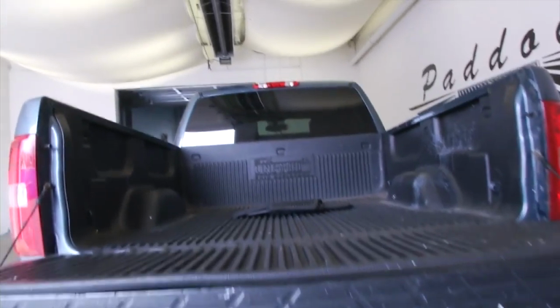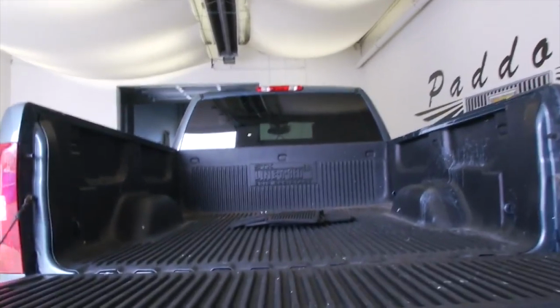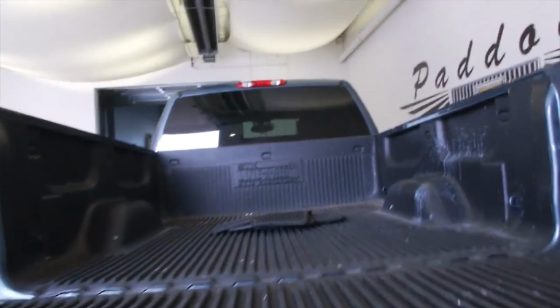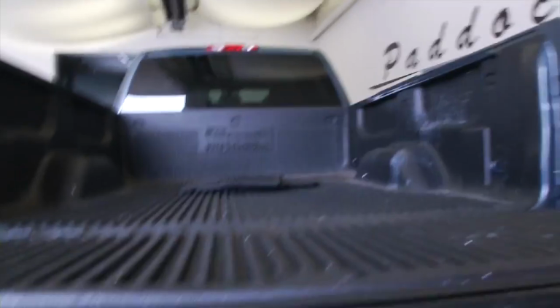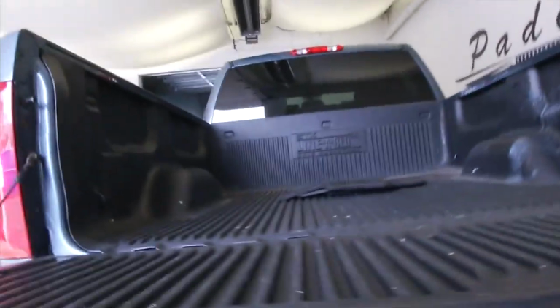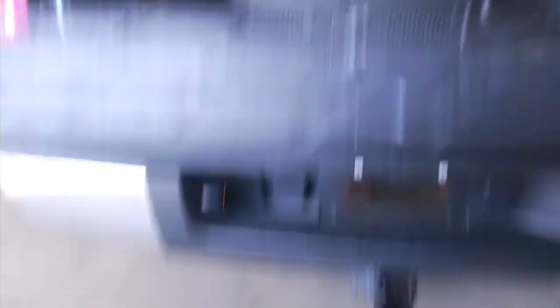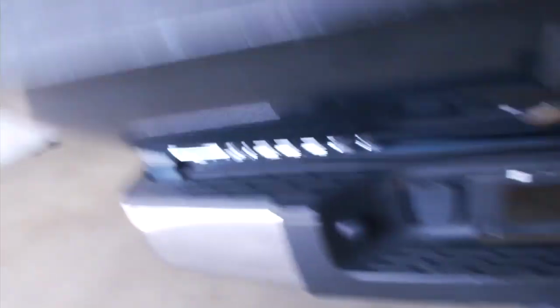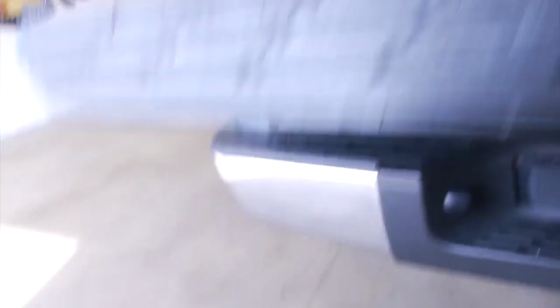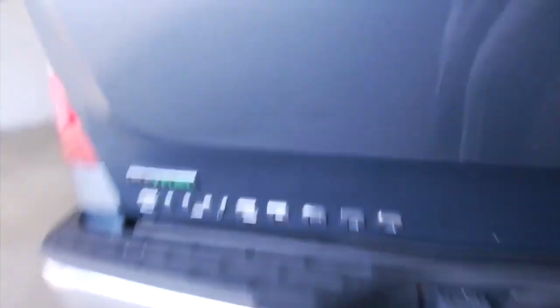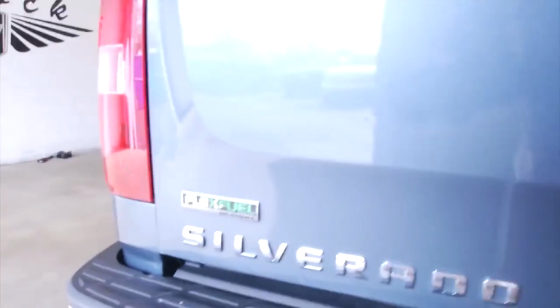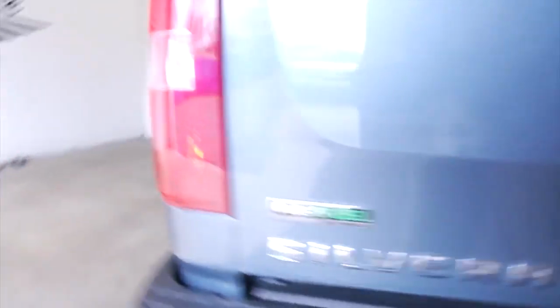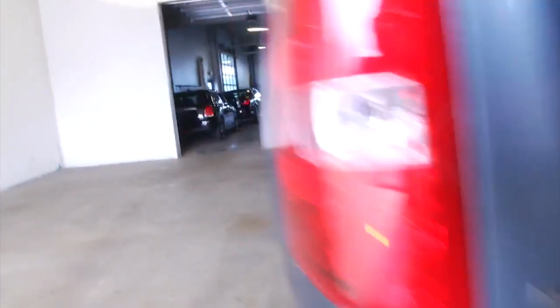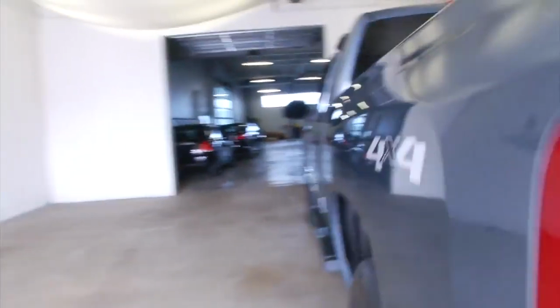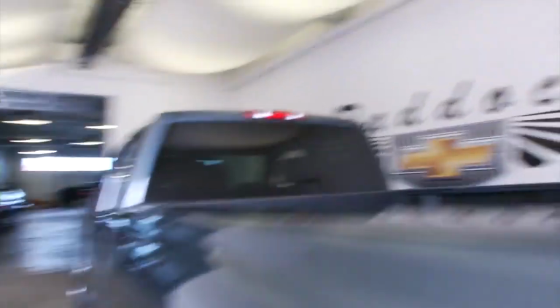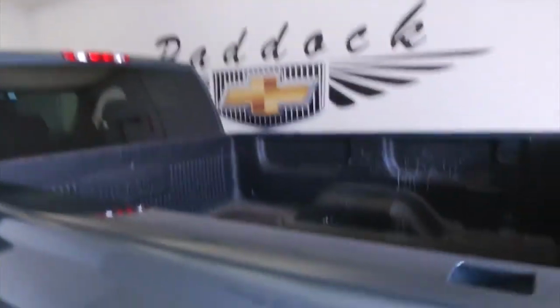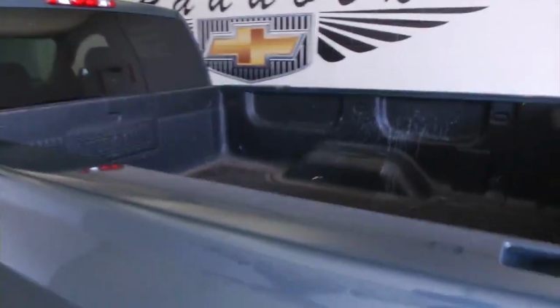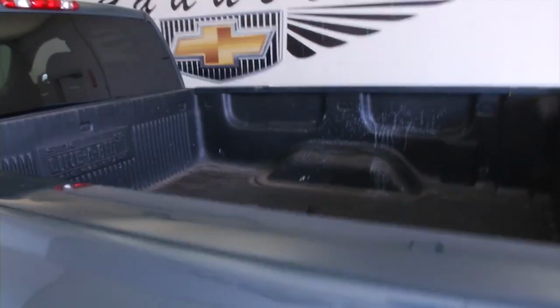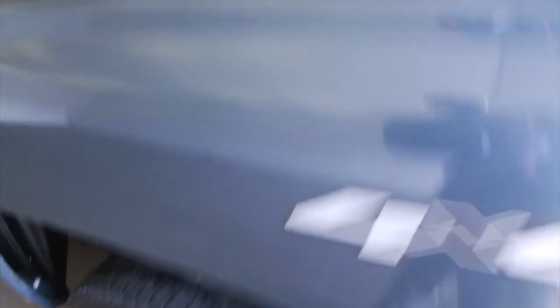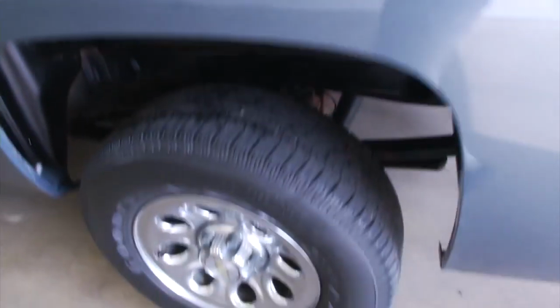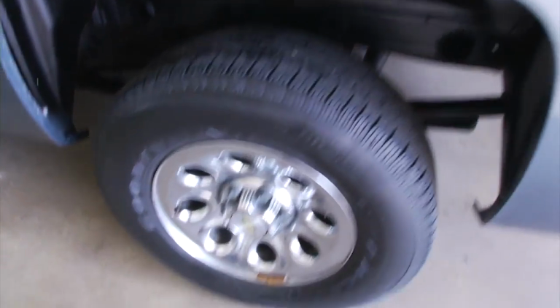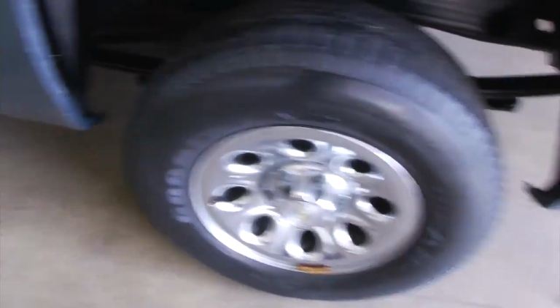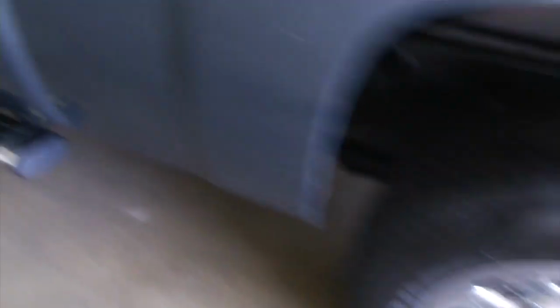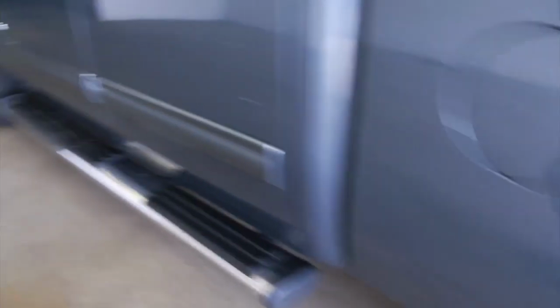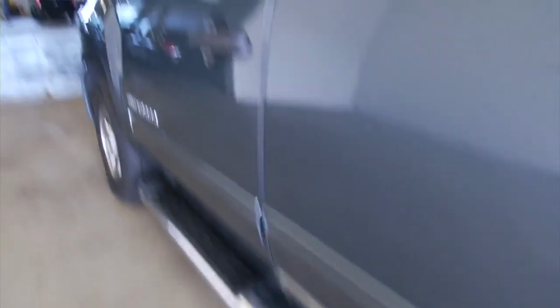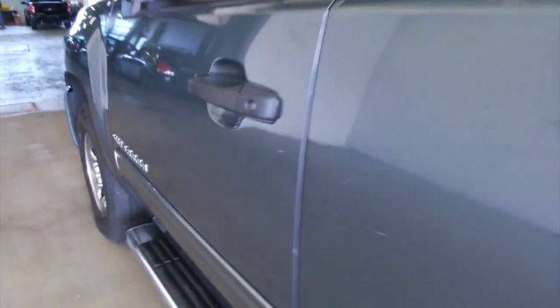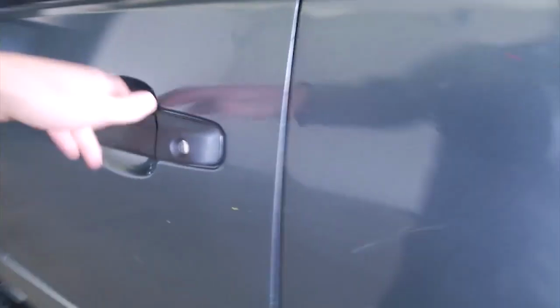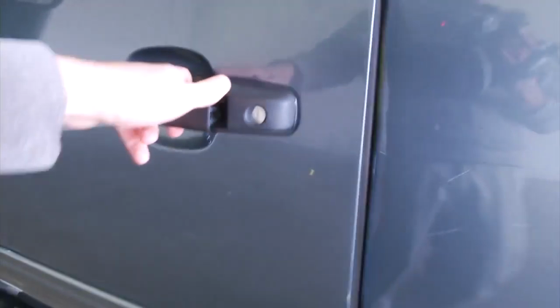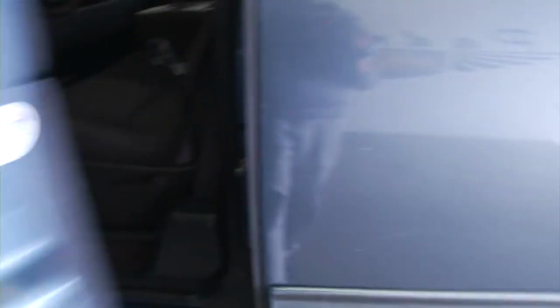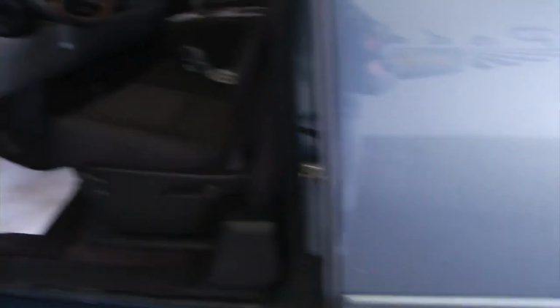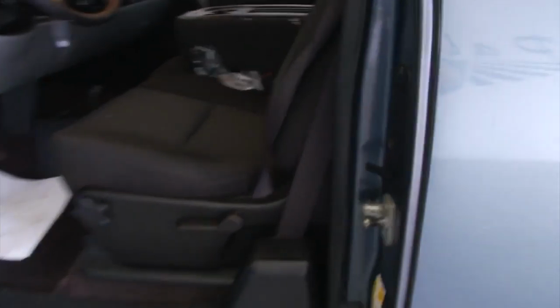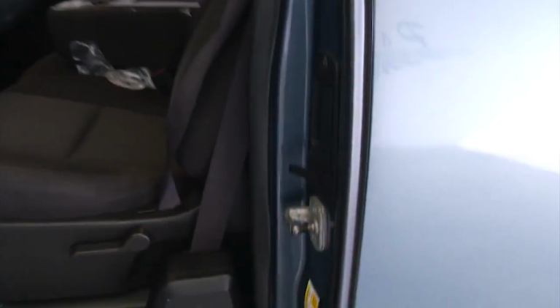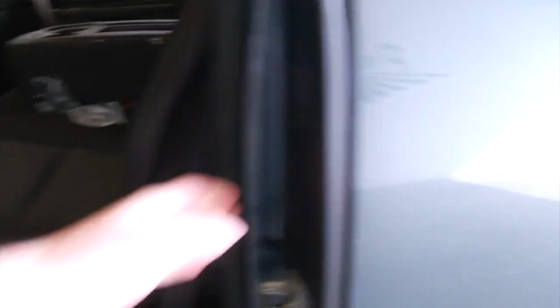Bedliner. Vehicle is ready to tow. Aluminum alloy wheels, wide chrome step assist.